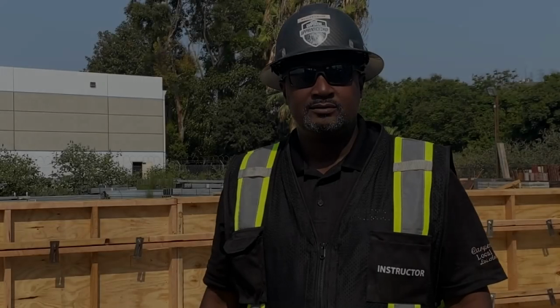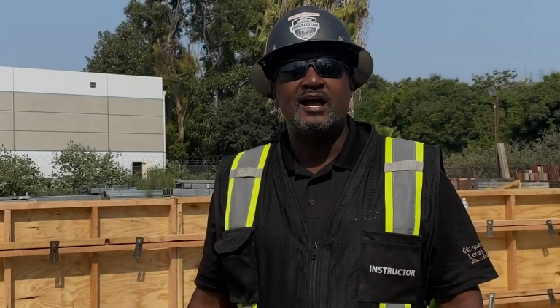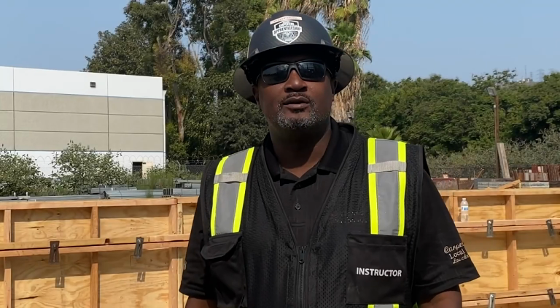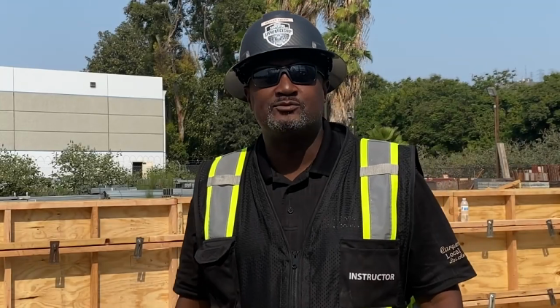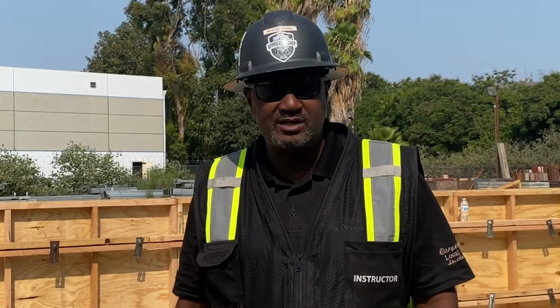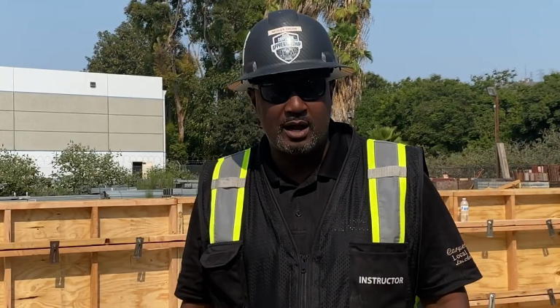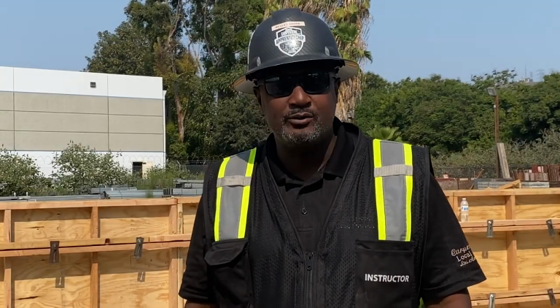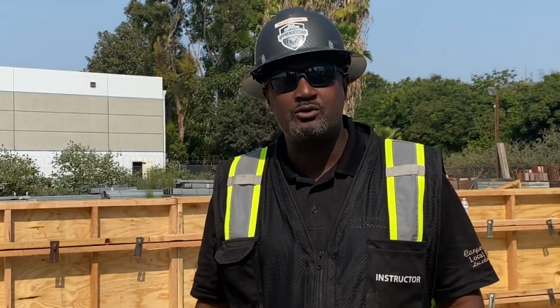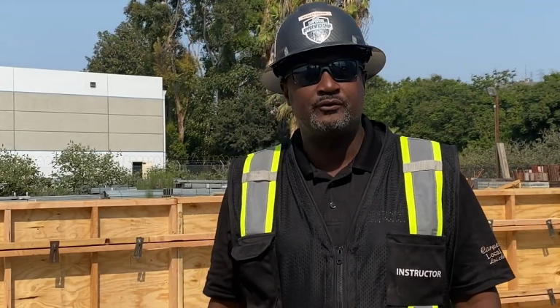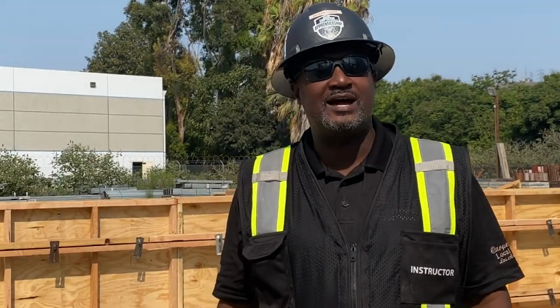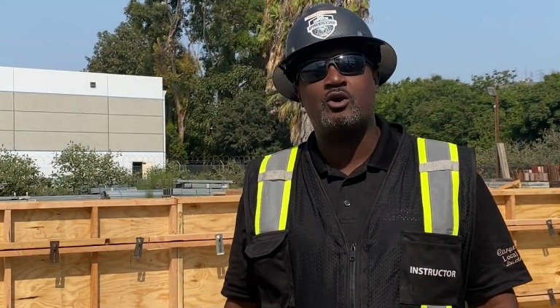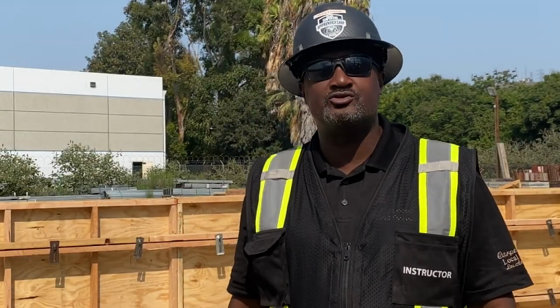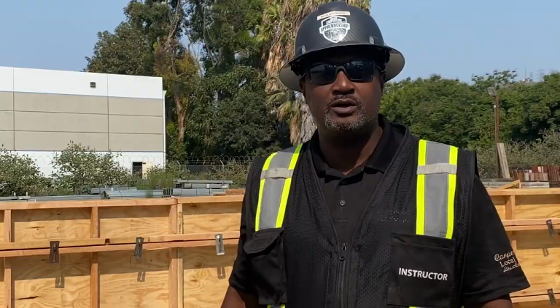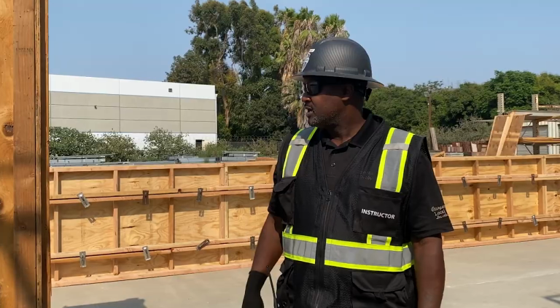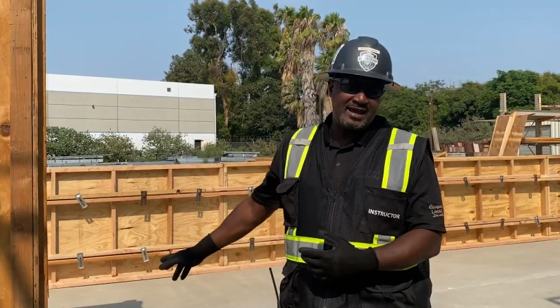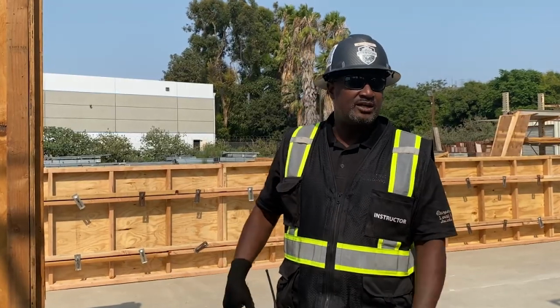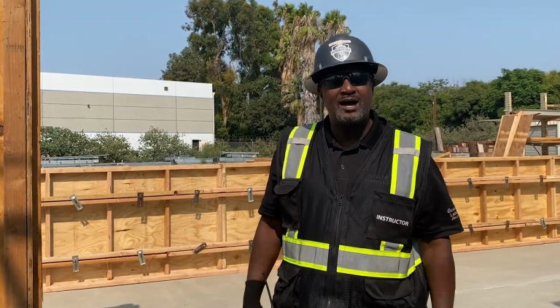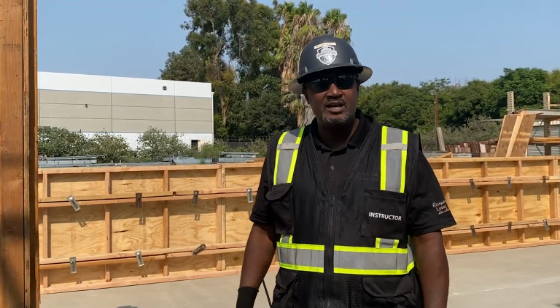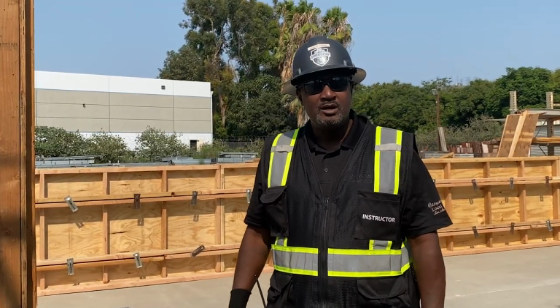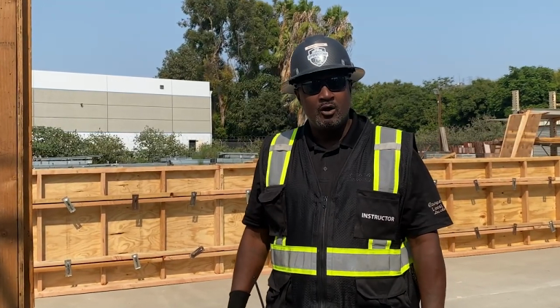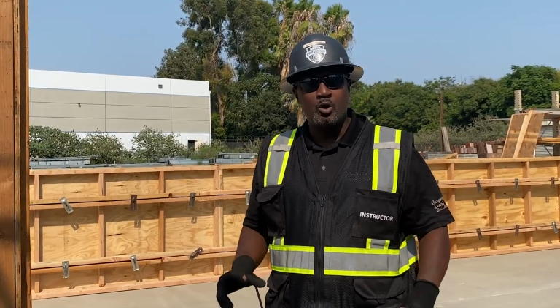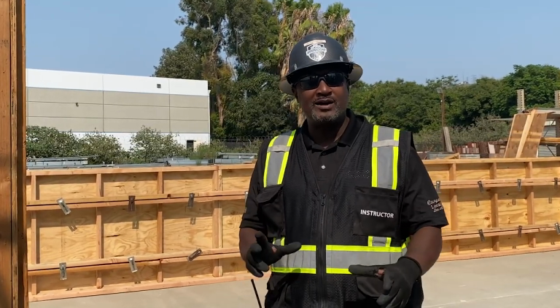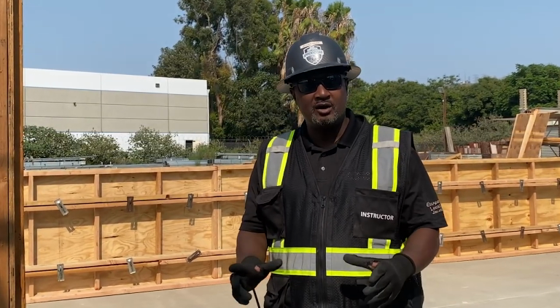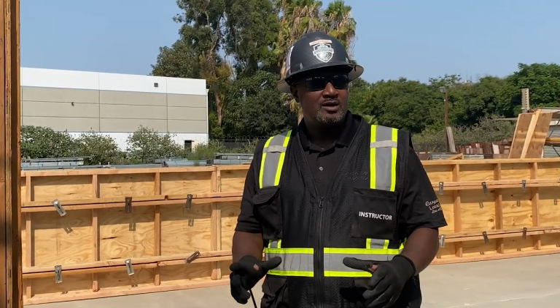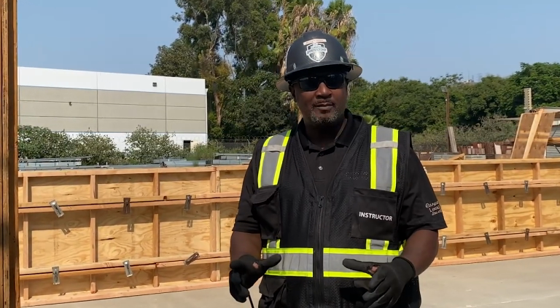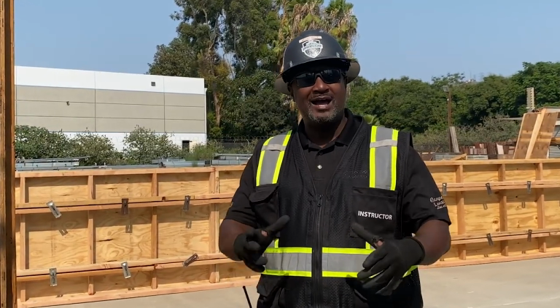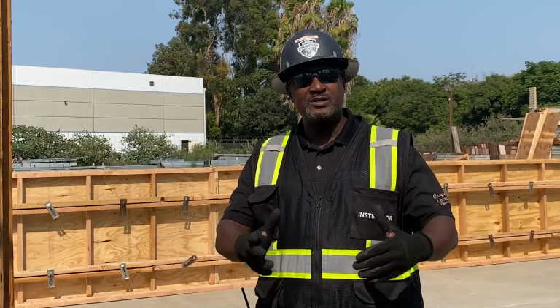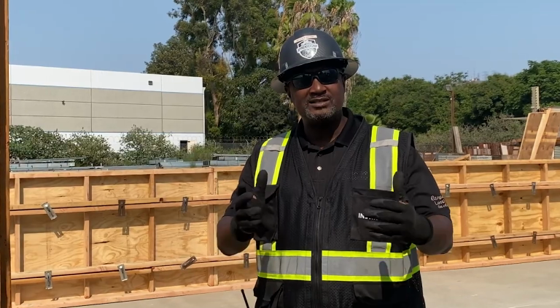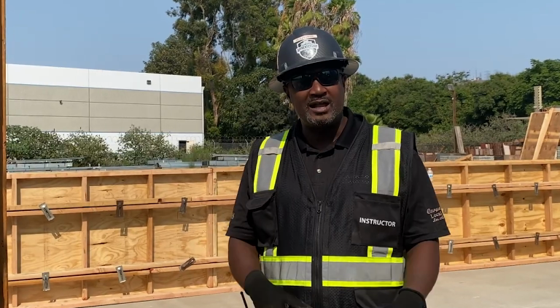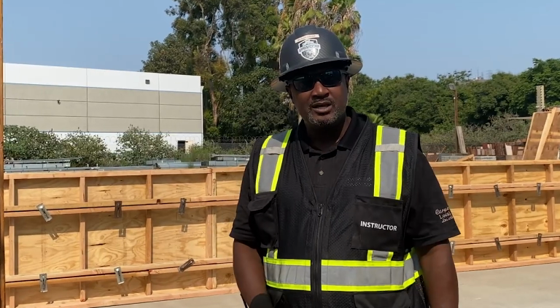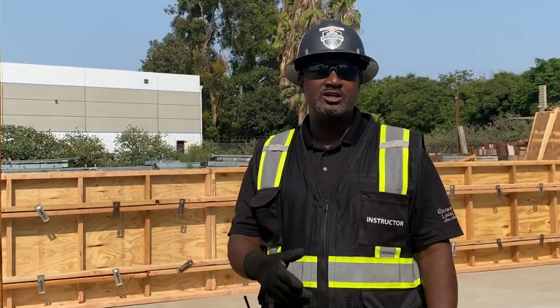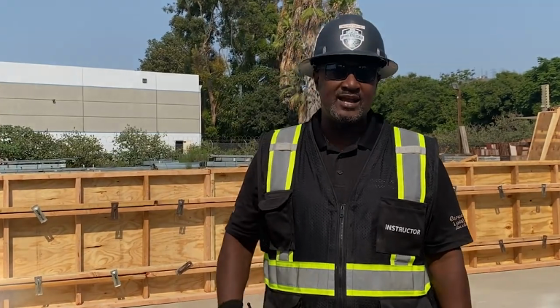How are you guys doing? My name is Wesley Kronk. I'm an outreach instructor for the Southwest Carpenter Training Fund, and today I'm going to give you guys a tip on when working by yourself, how to line up the sides of a column using a hook nail.